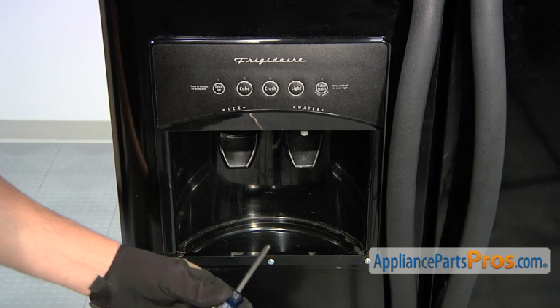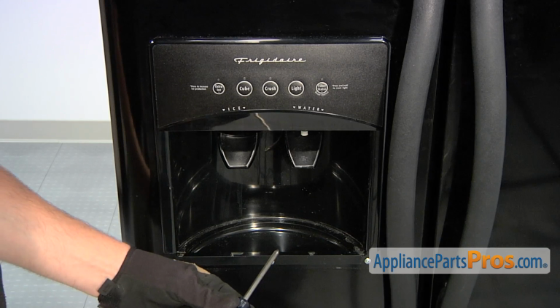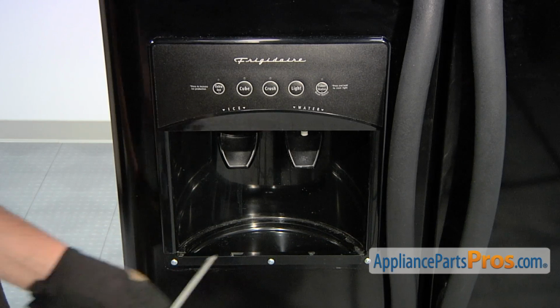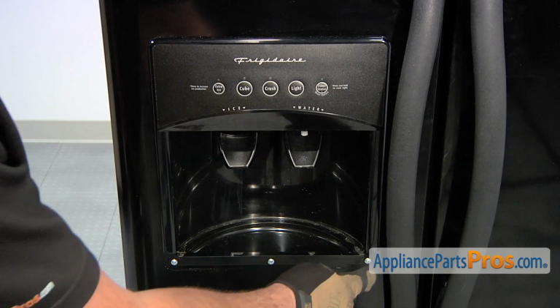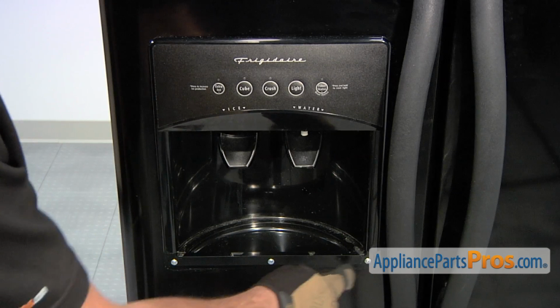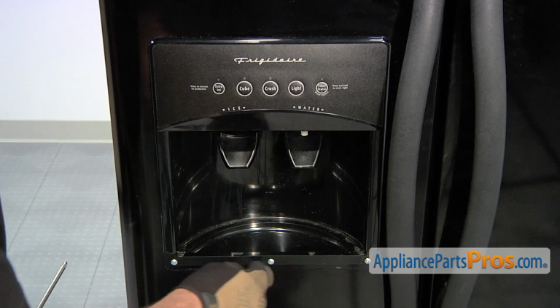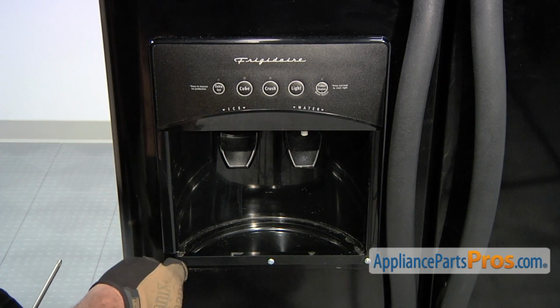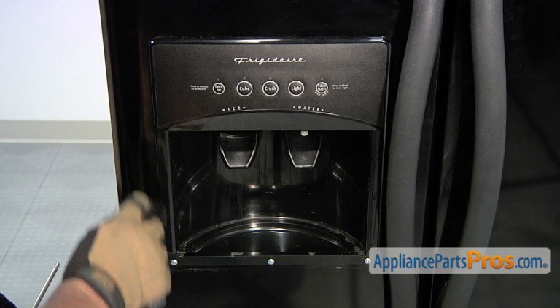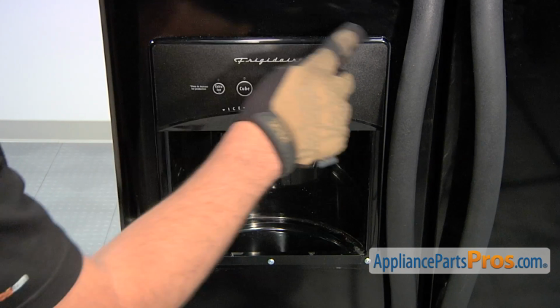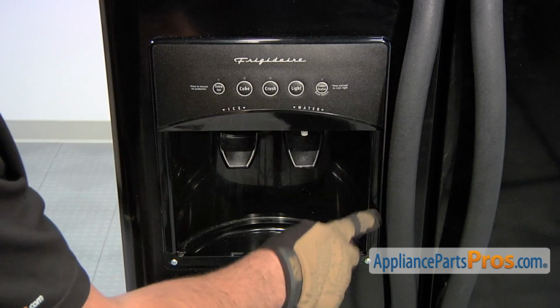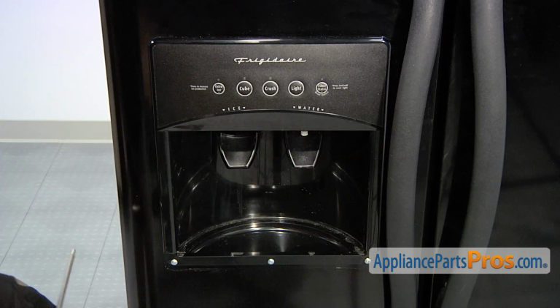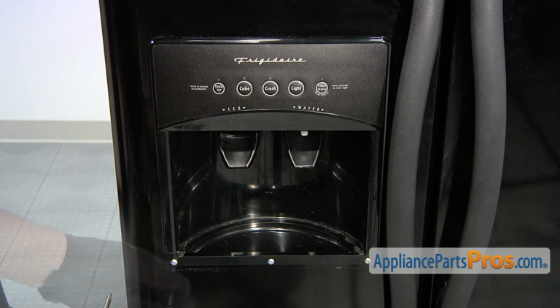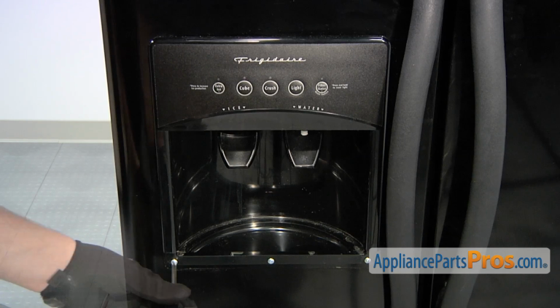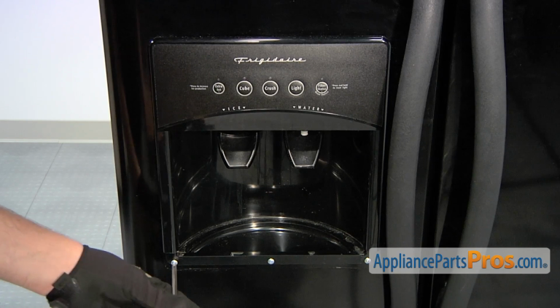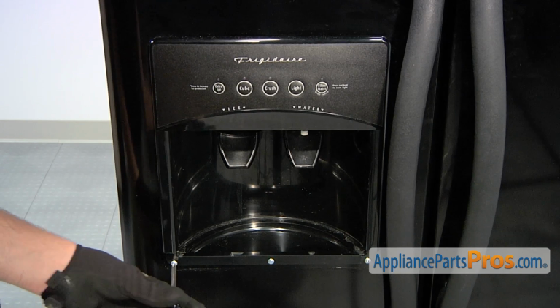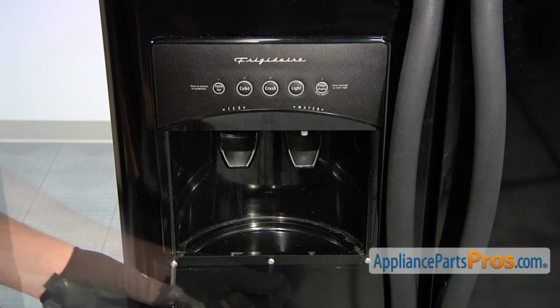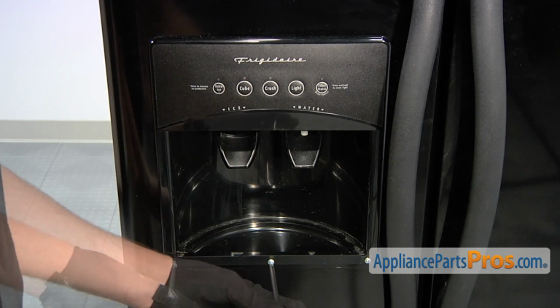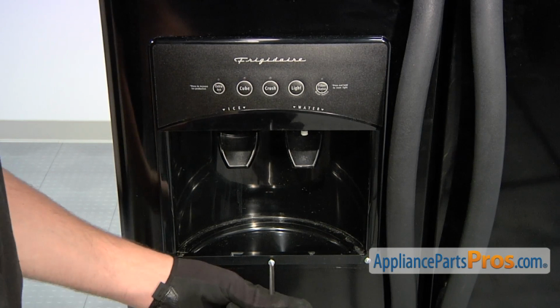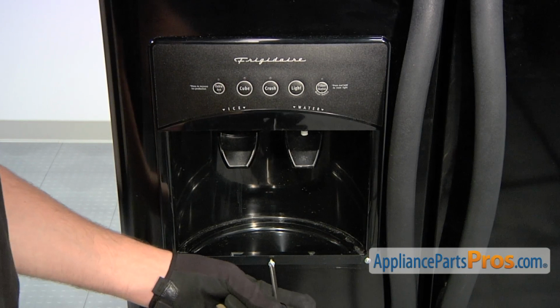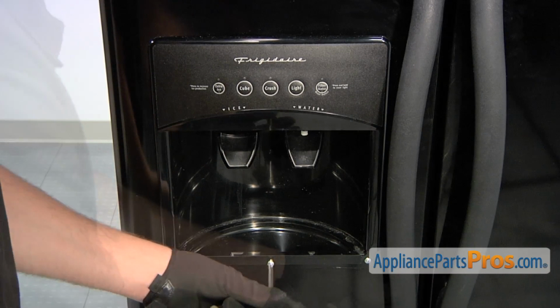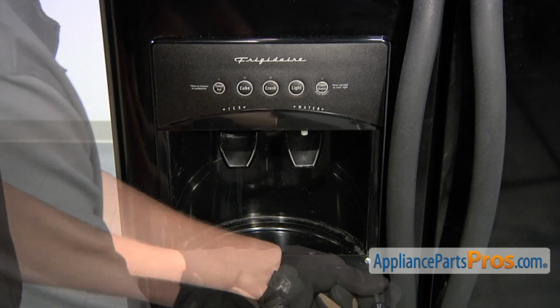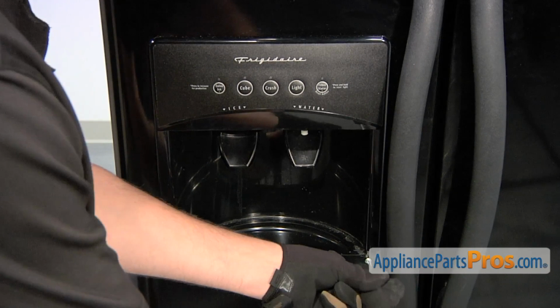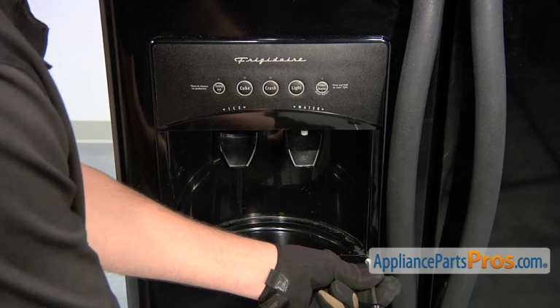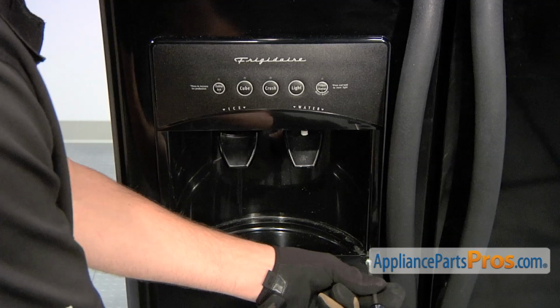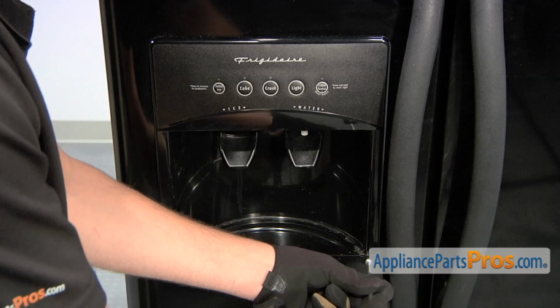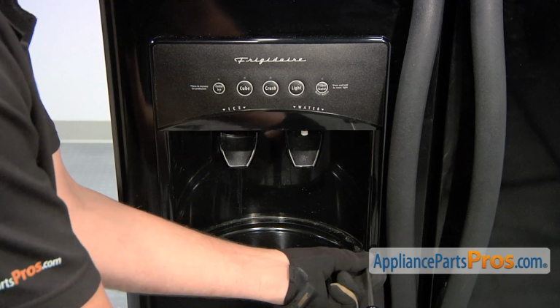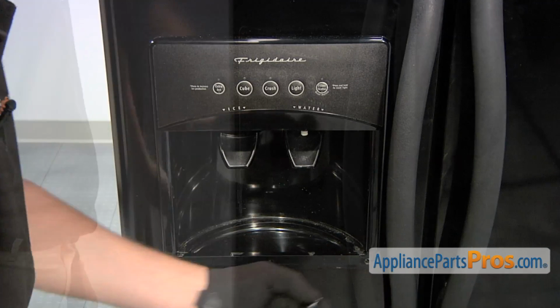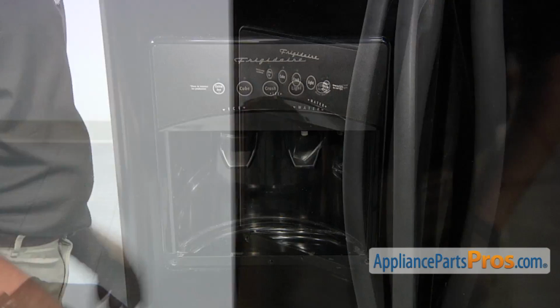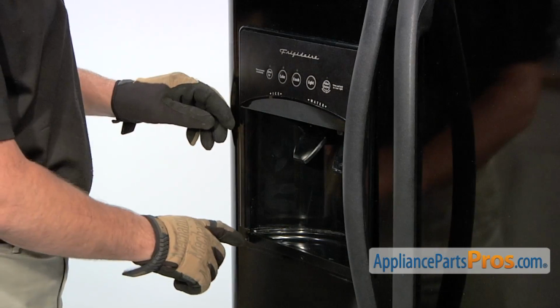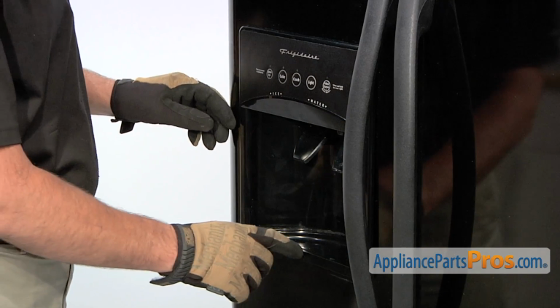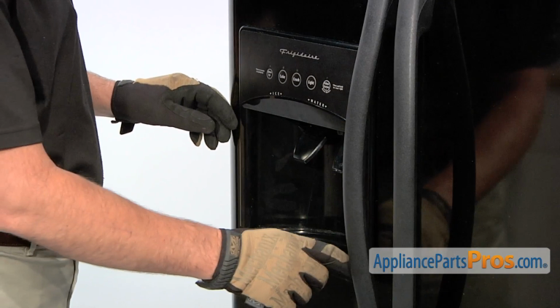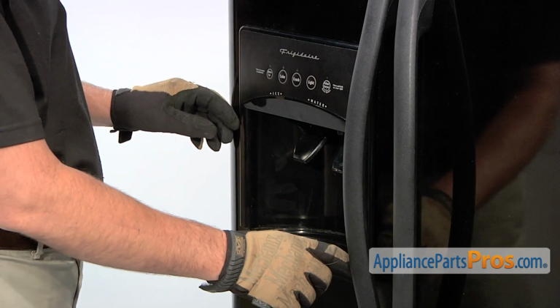Use a Phillips head screwdriver to loosen and remove the three screws that hold this whole piece in place. Now that the three screws have been removed,